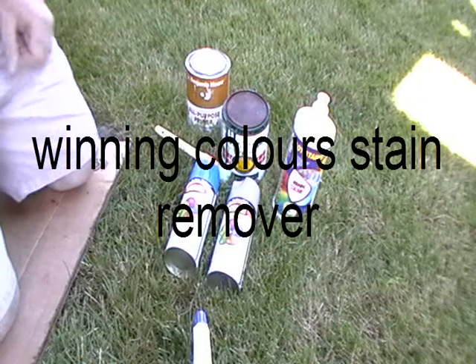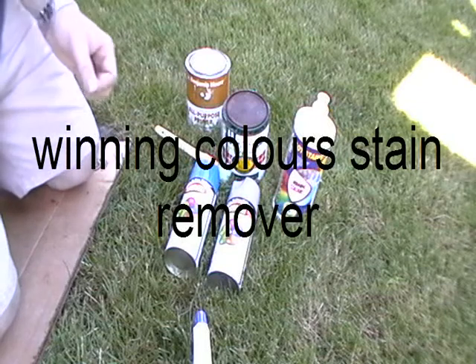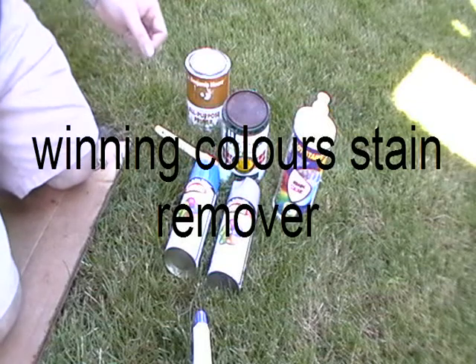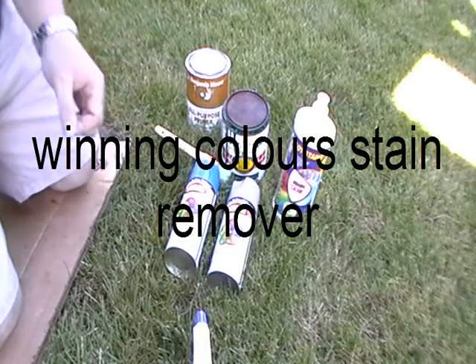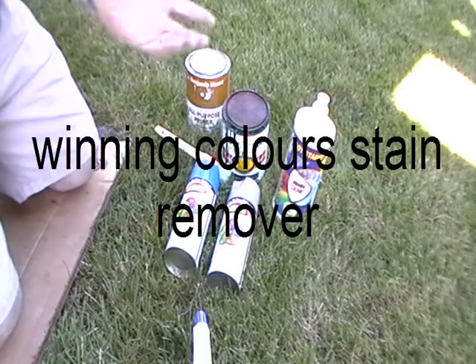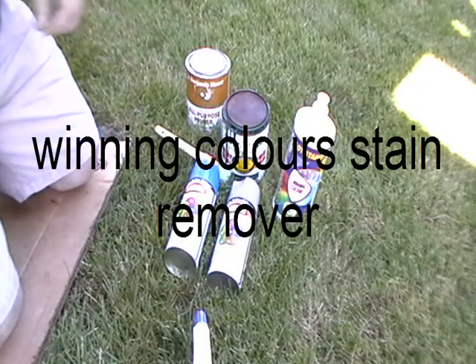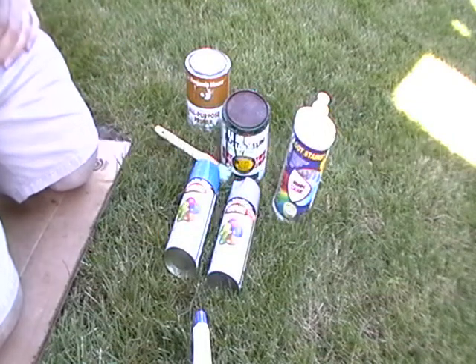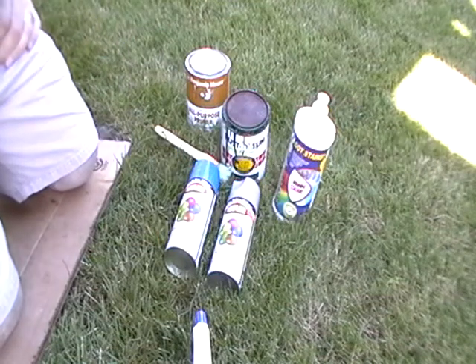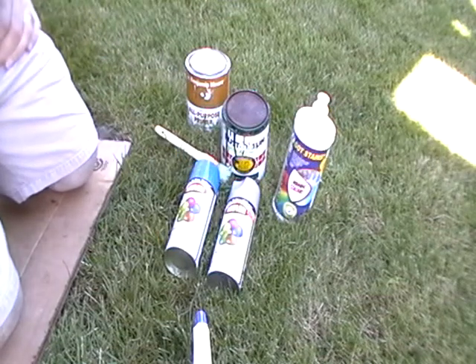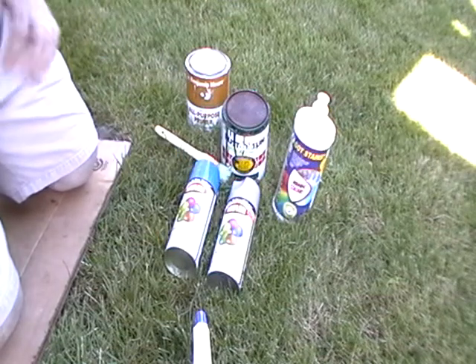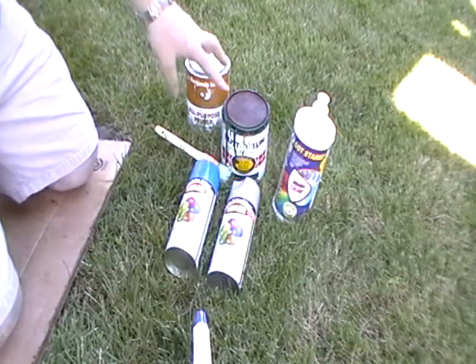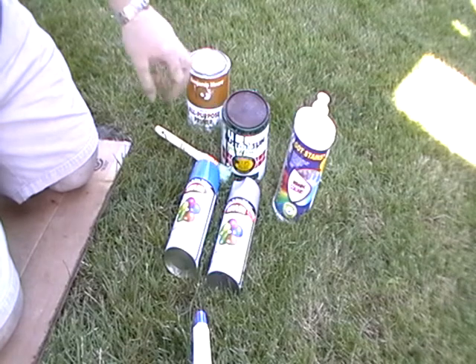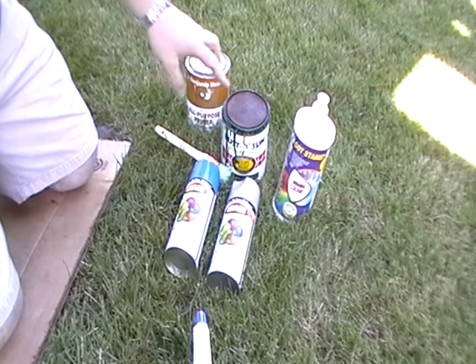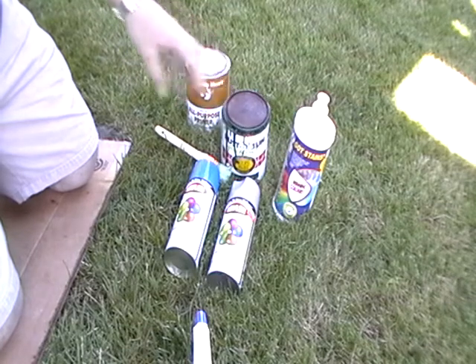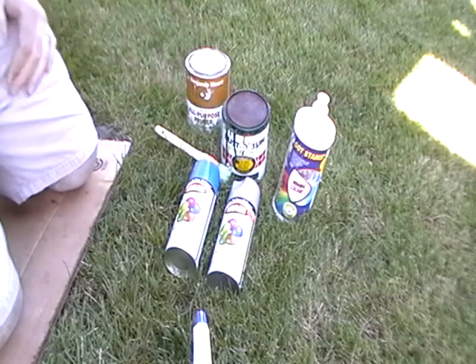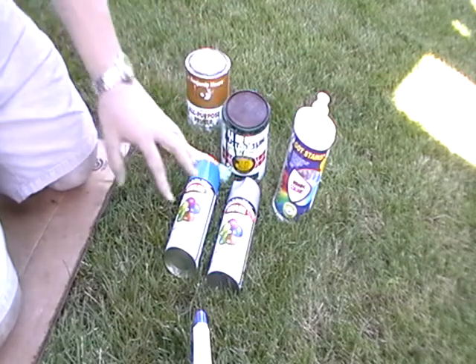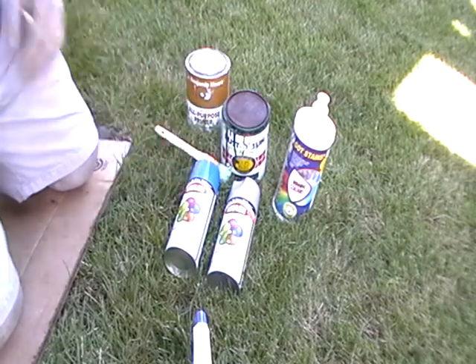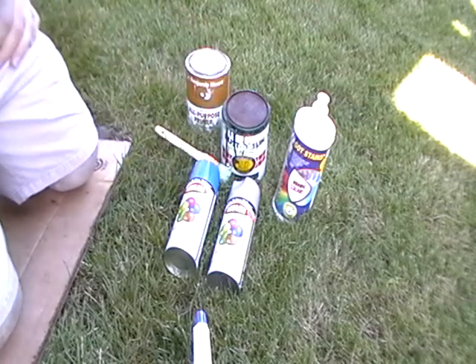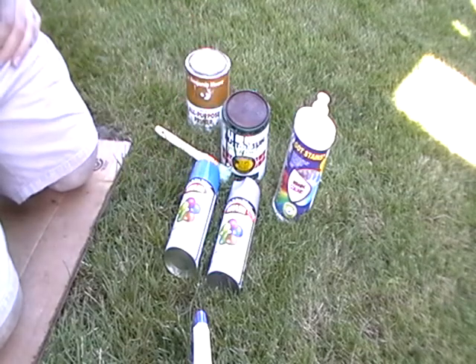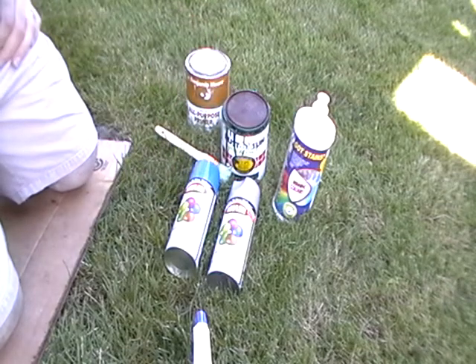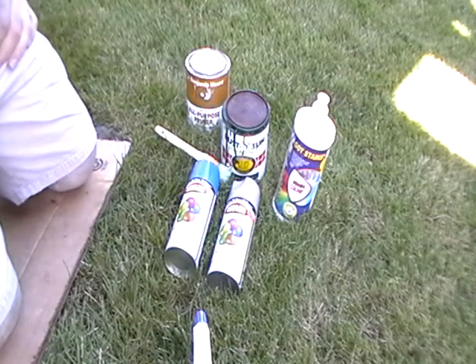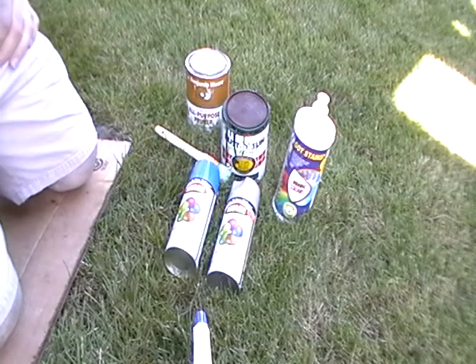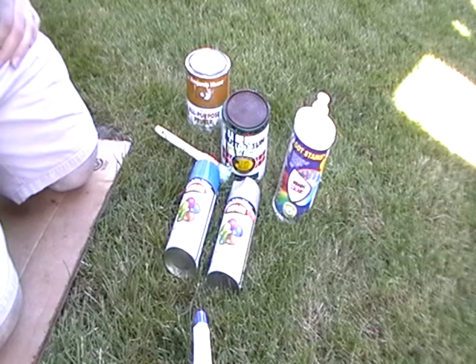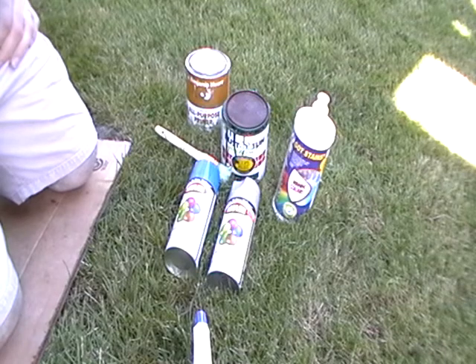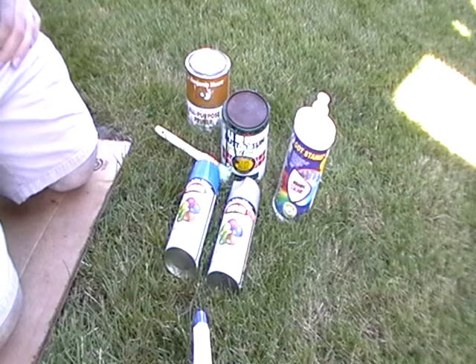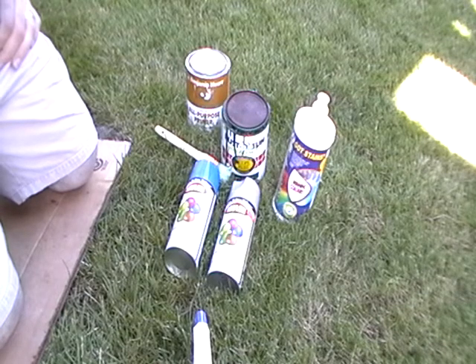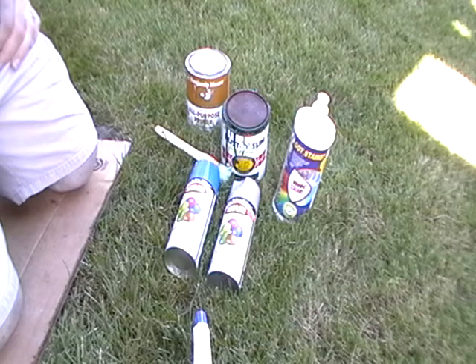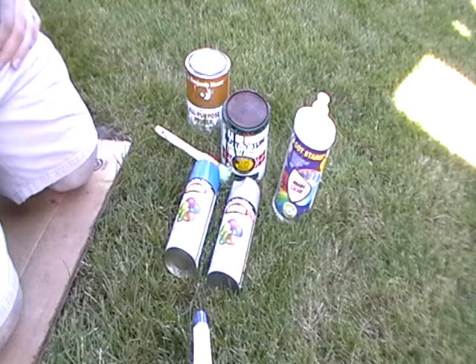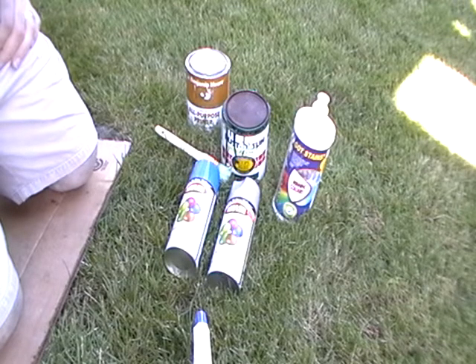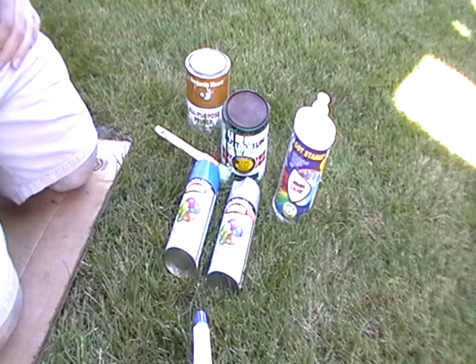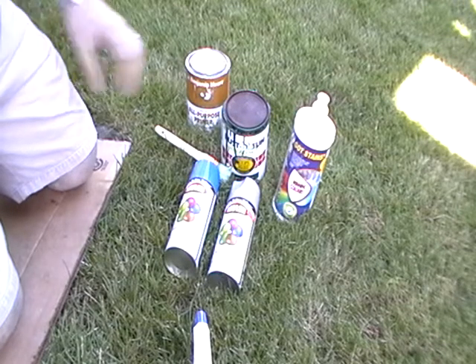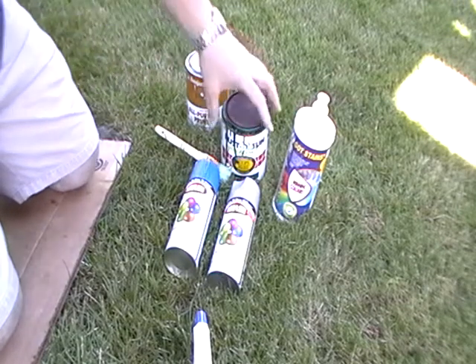Hey everyone, this is Scup Scup again. I want to do a demonstration with Winning Colors Stain Remover. I have a bunch of oil-based paints, and I want to show how friendly it really is to the skin. So here we go.